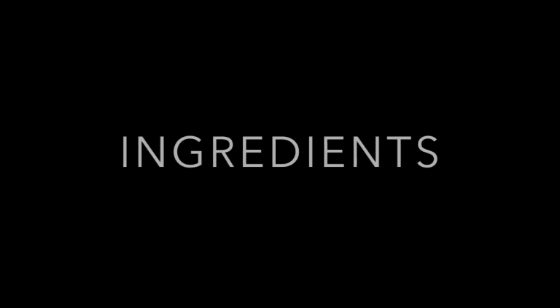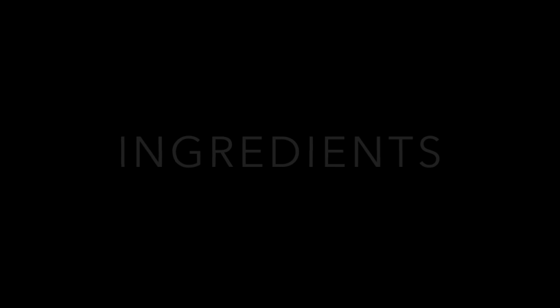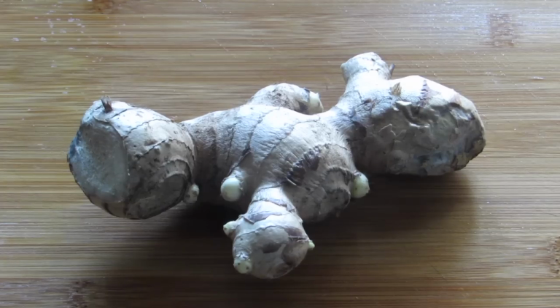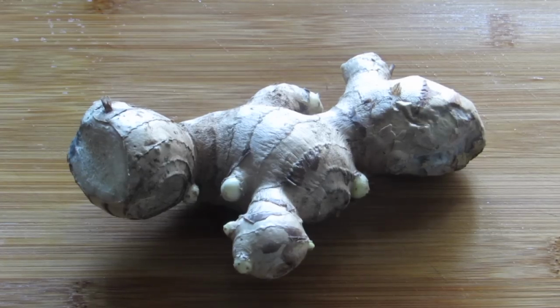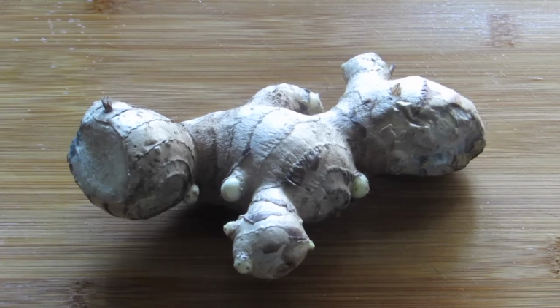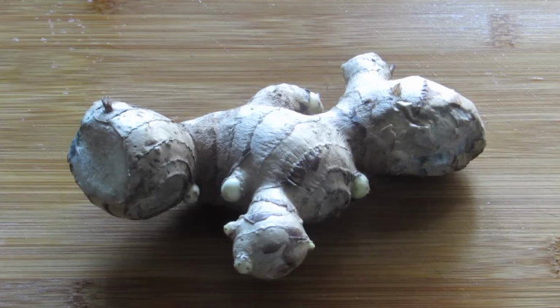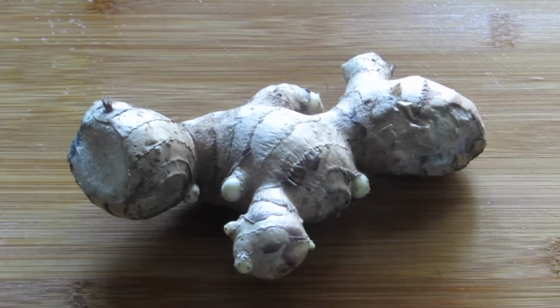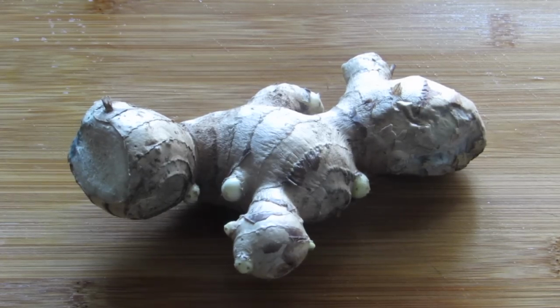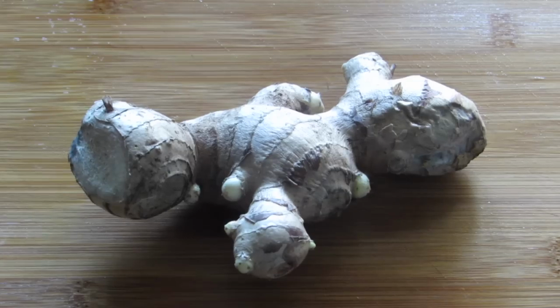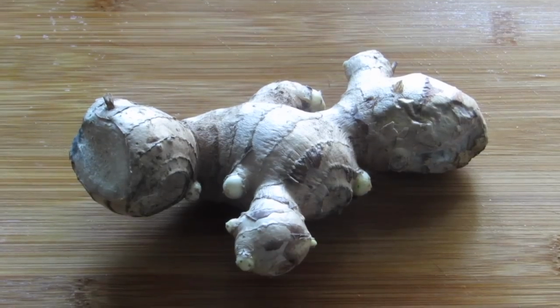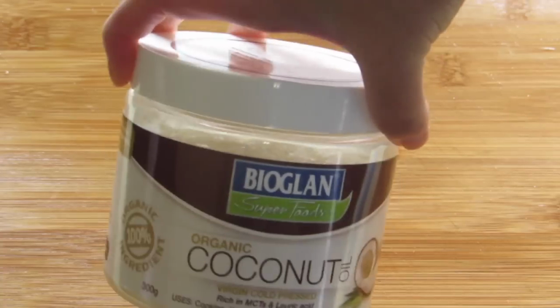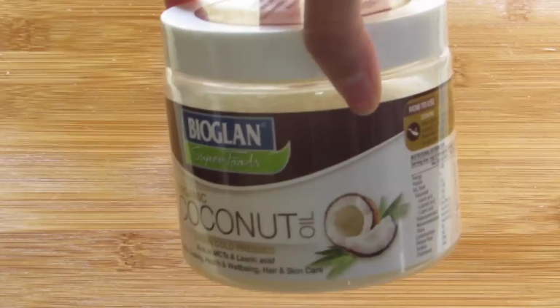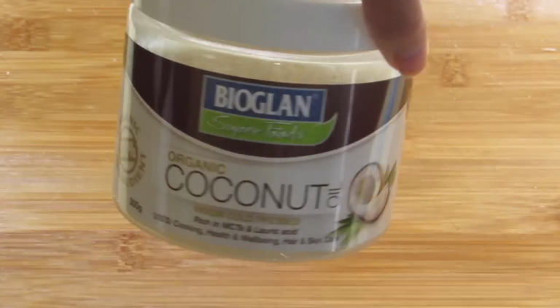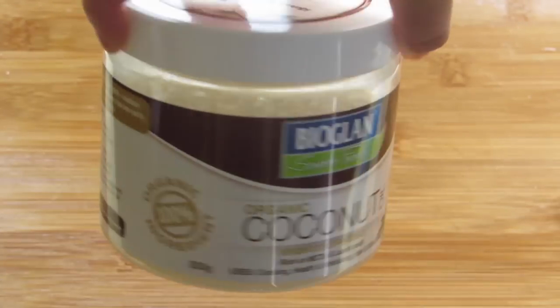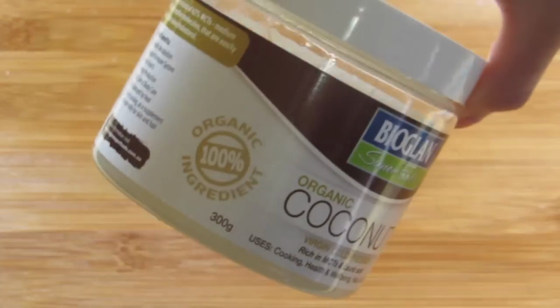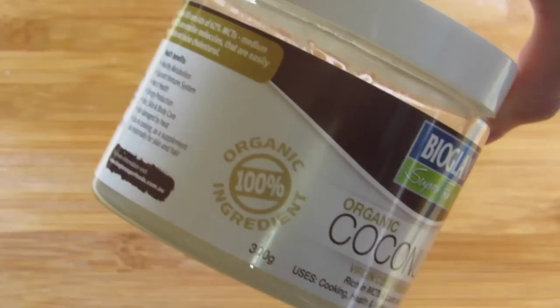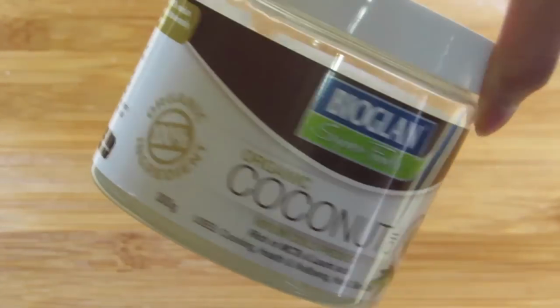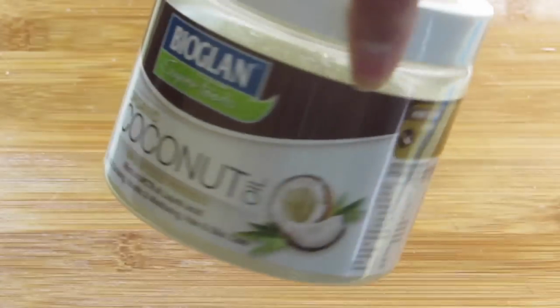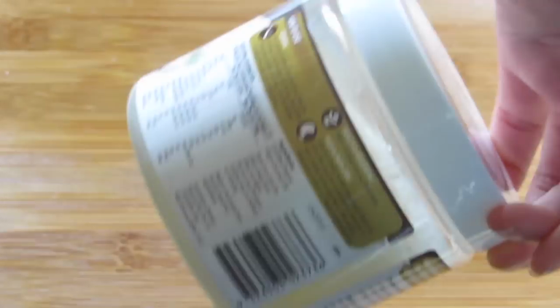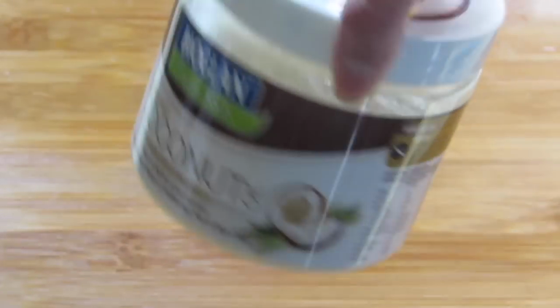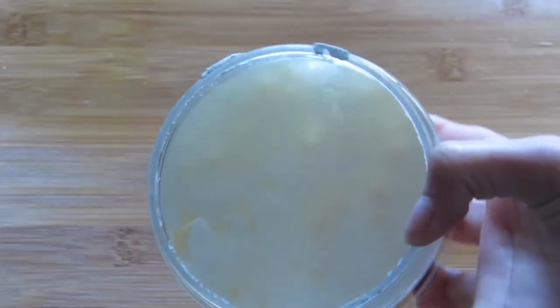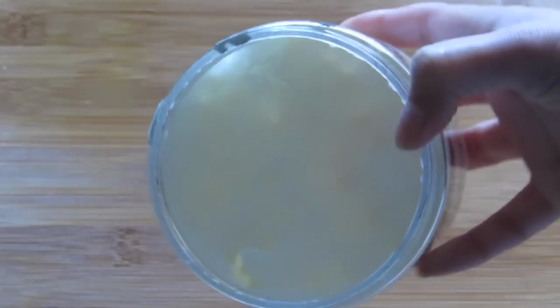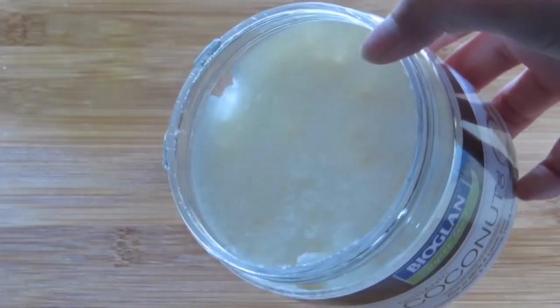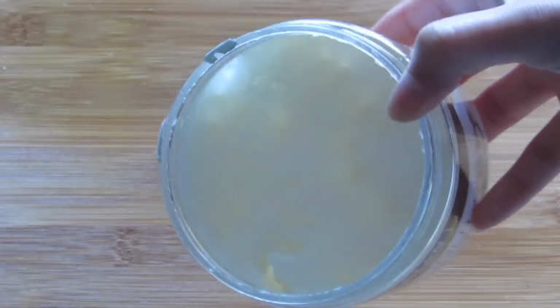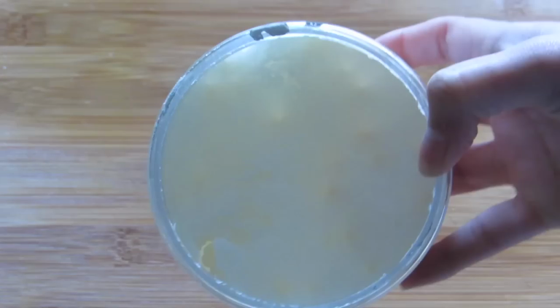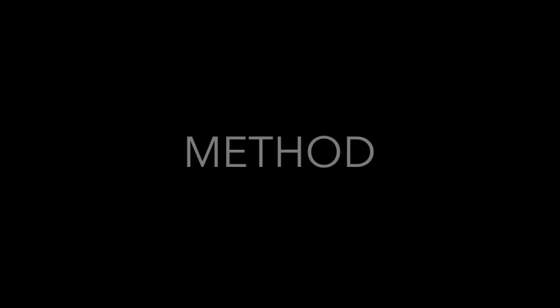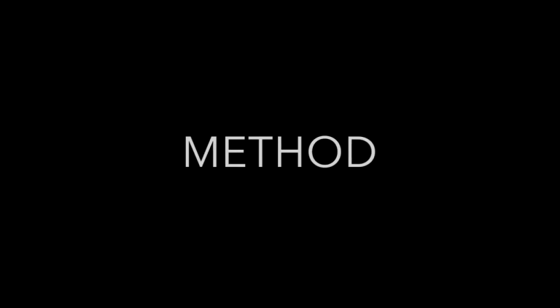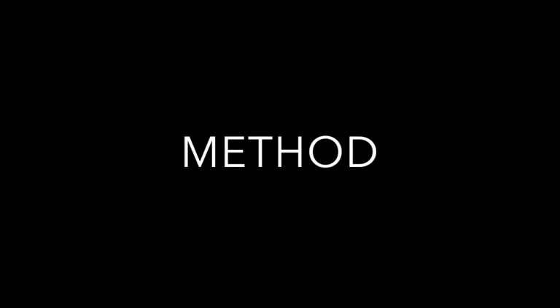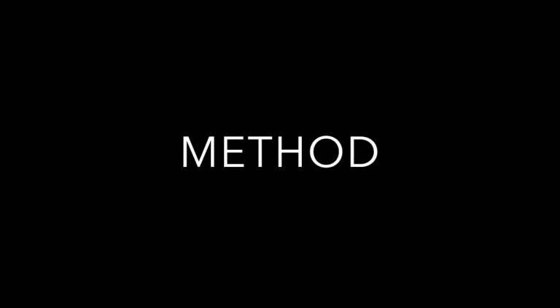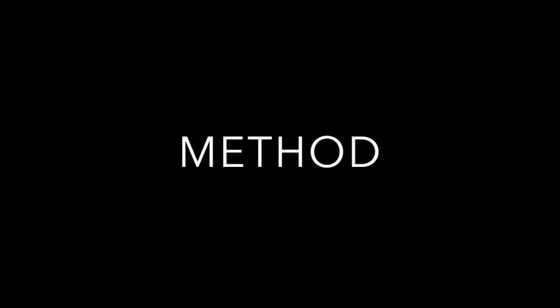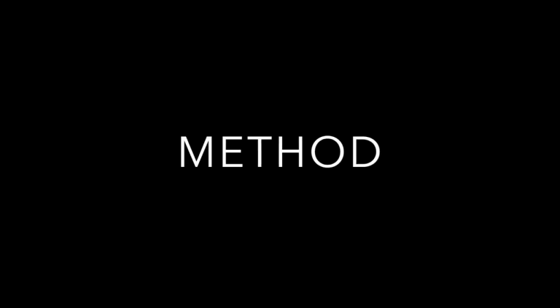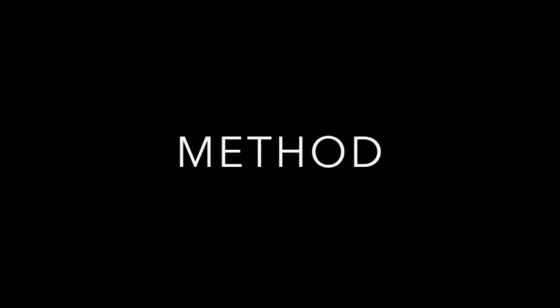For this you just need two ingredients: ginger and coconut oil. Make sure to use 100% pure organic virgin coconut oil to get the maximum benefits. Now let me show you how to make it.